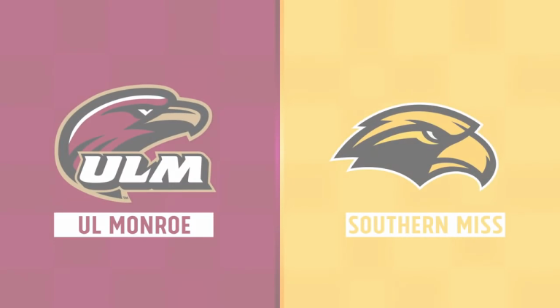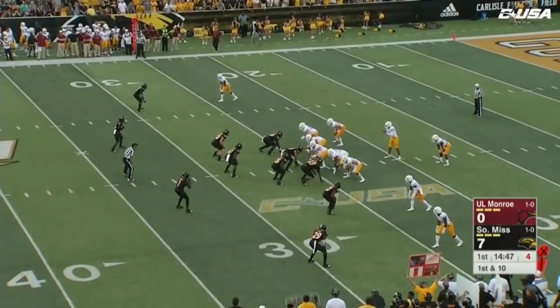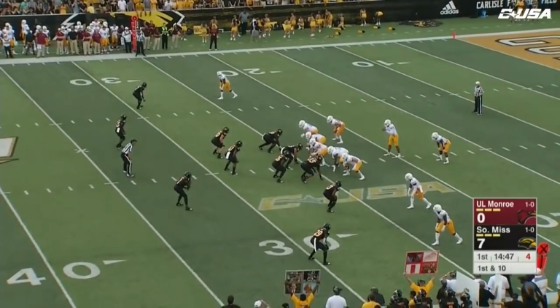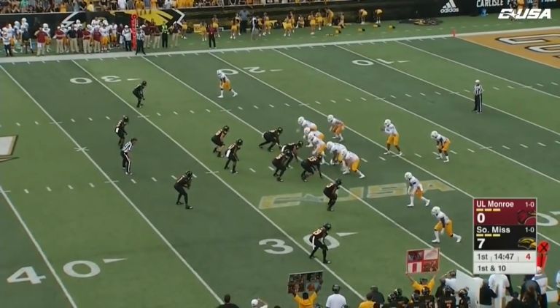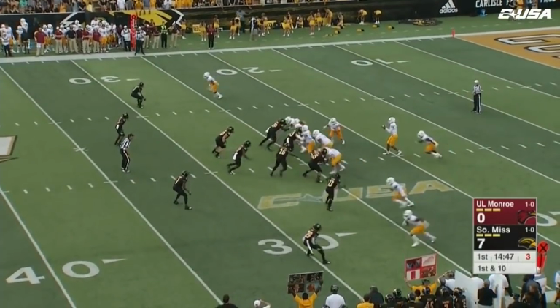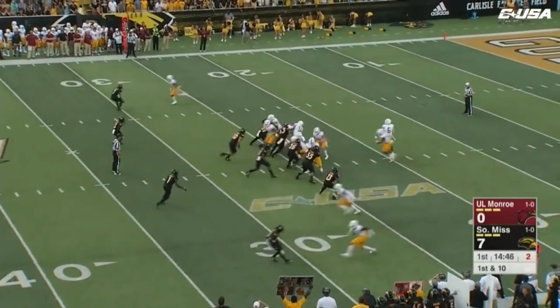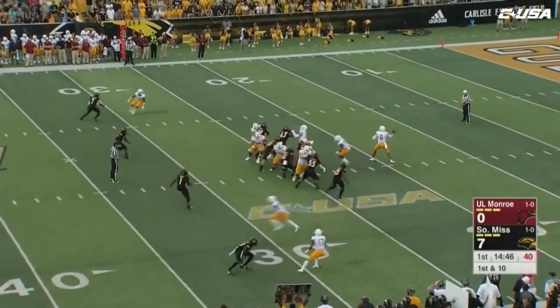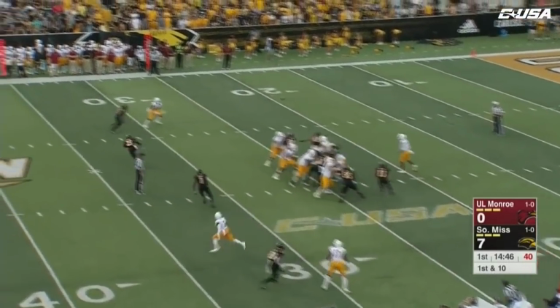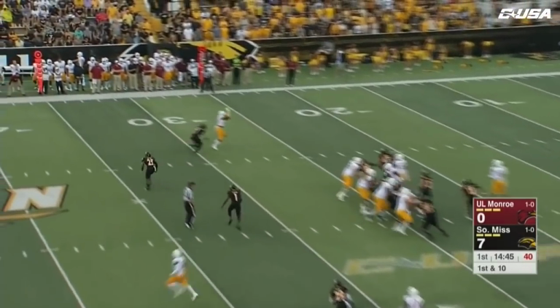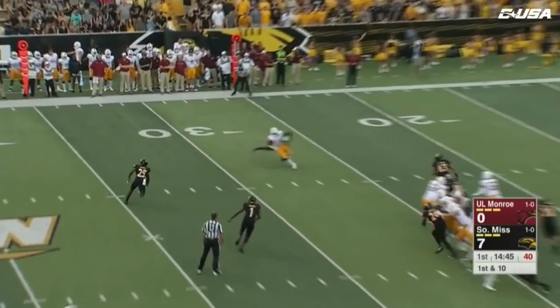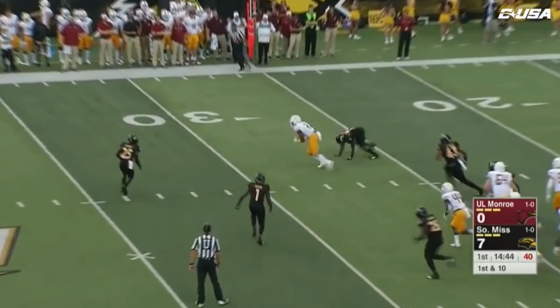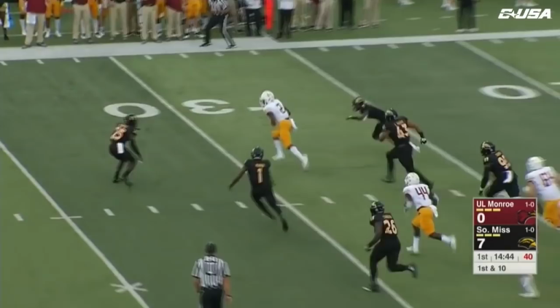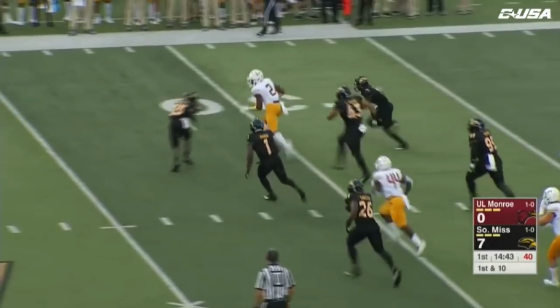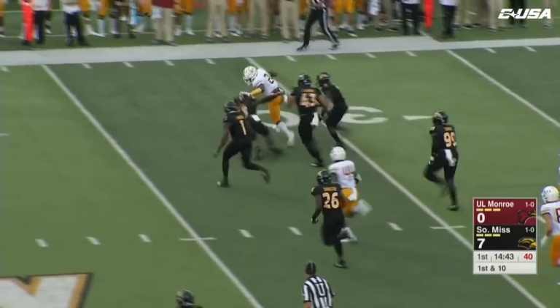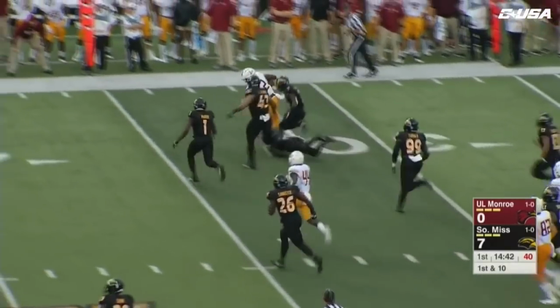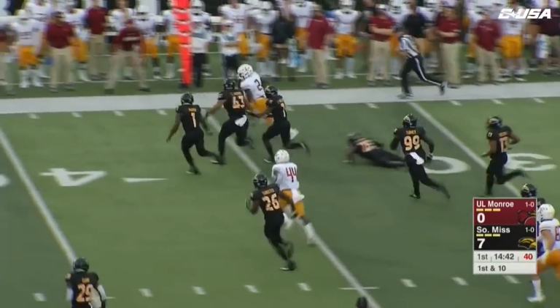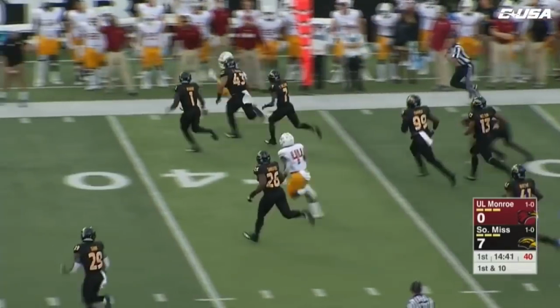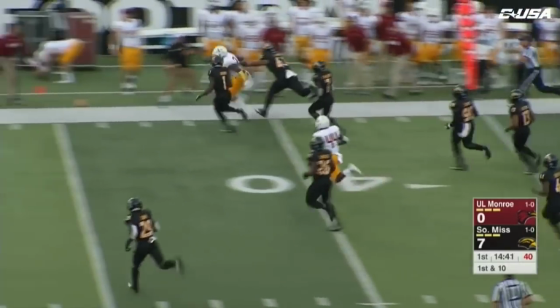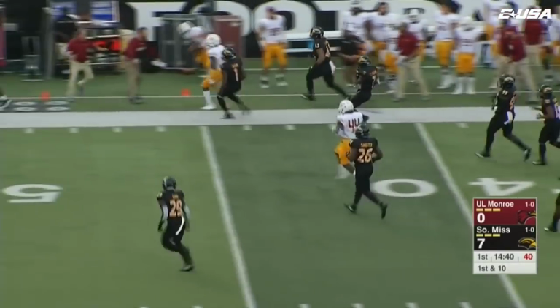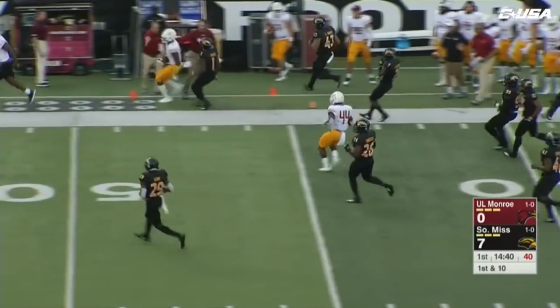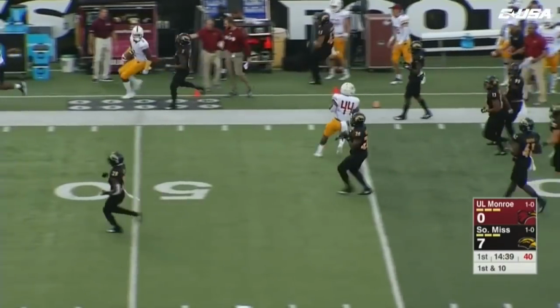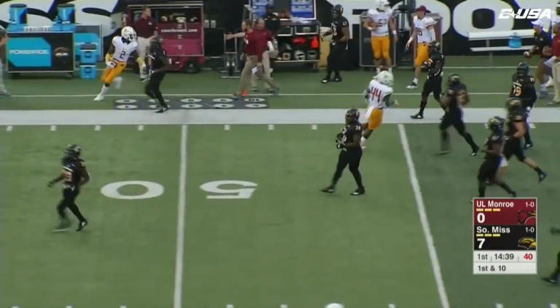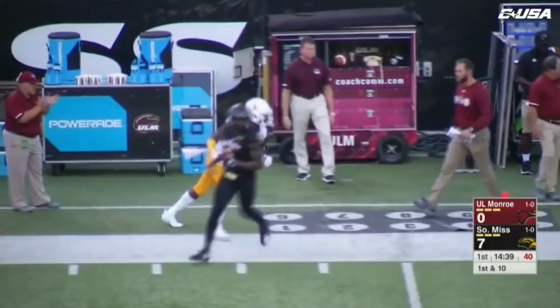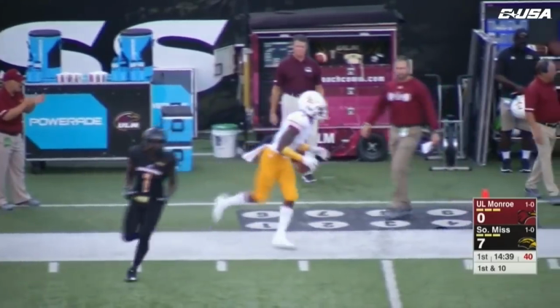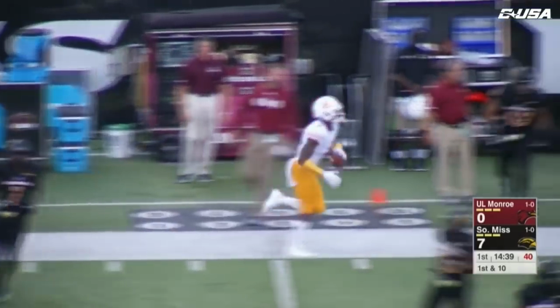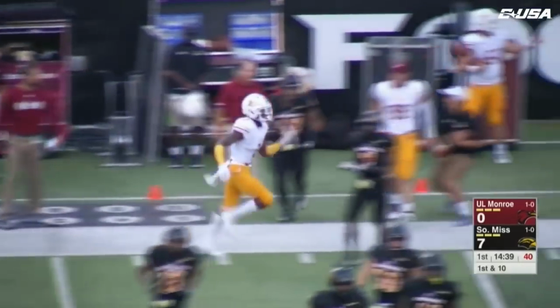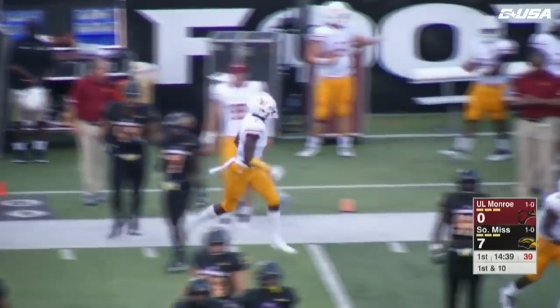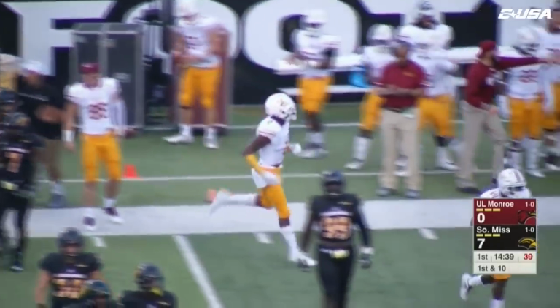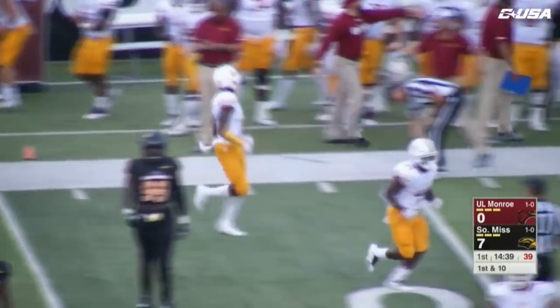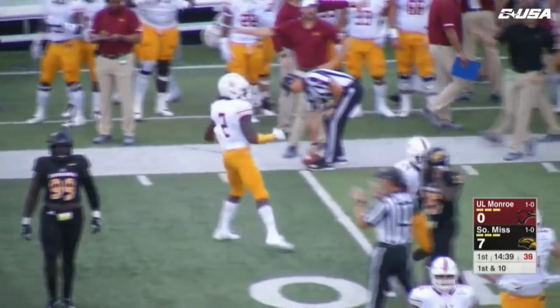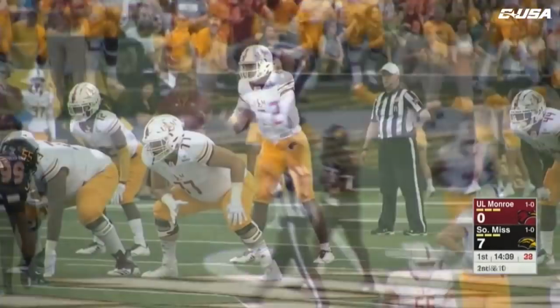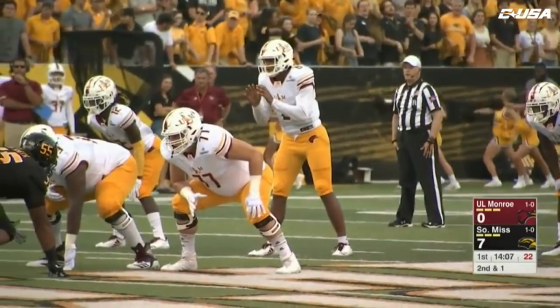A 90-yard play kept the Warhawks hanging around in that ball game. Evans swings it out, this pass is caught — that's R.J. Turner, number two, one of his top targets. Turner loose across the far side, and he'll have a pickup of 15 out to the 40-yard line of Evans.